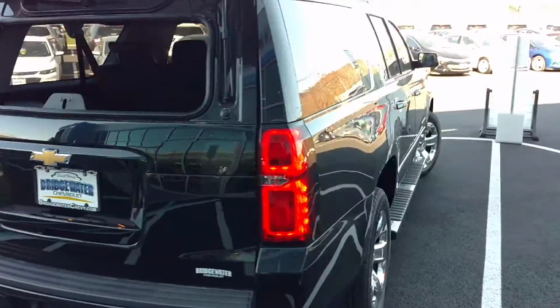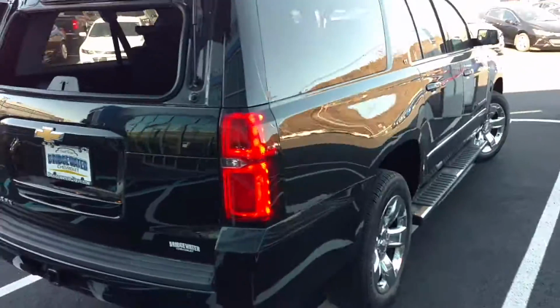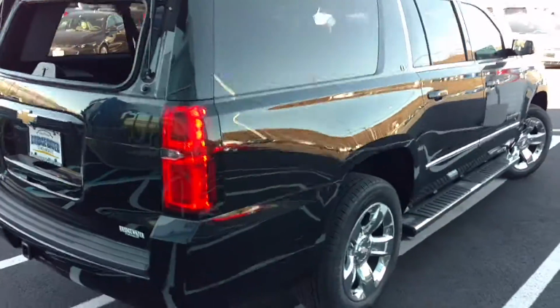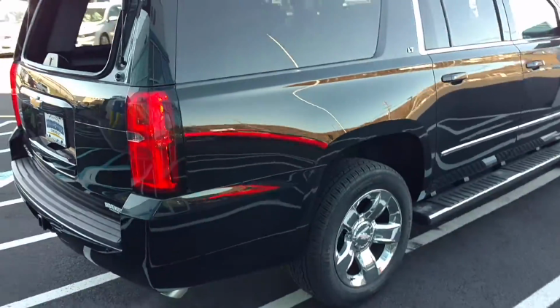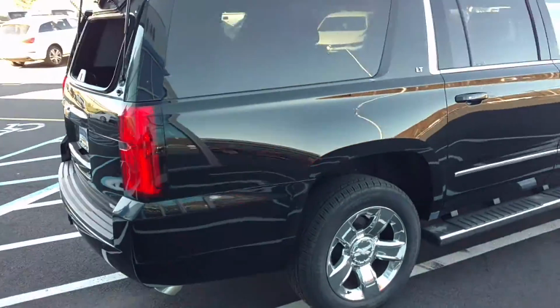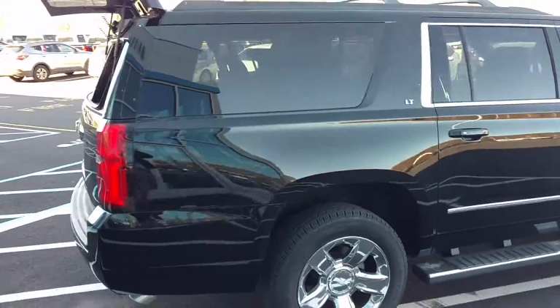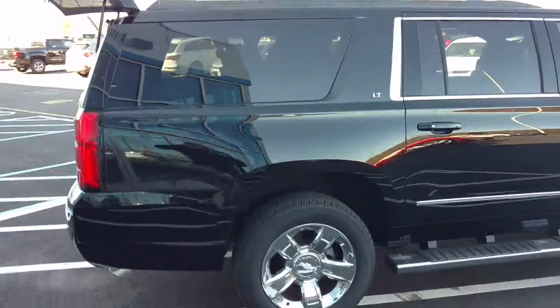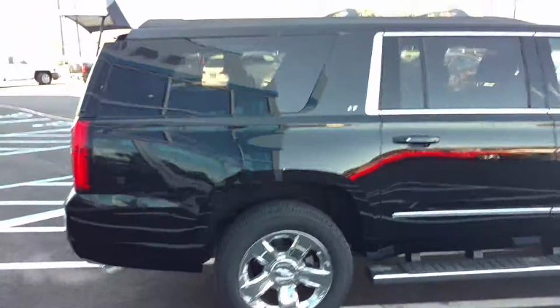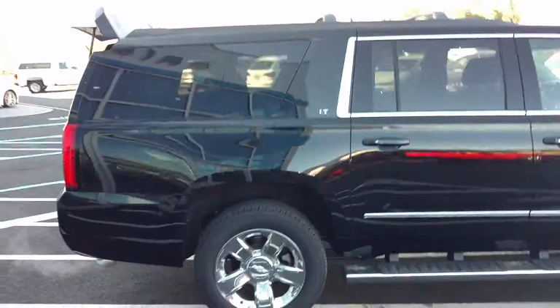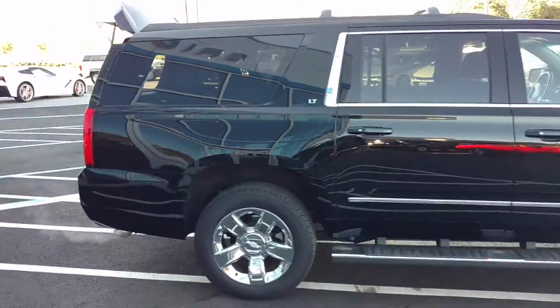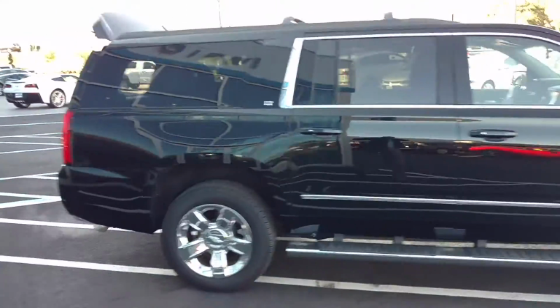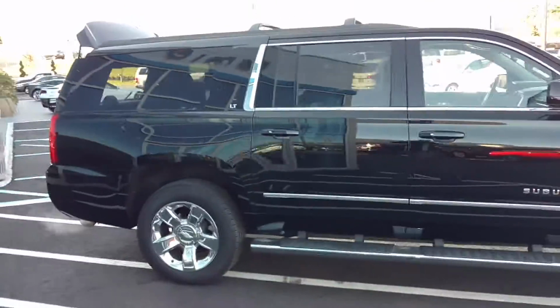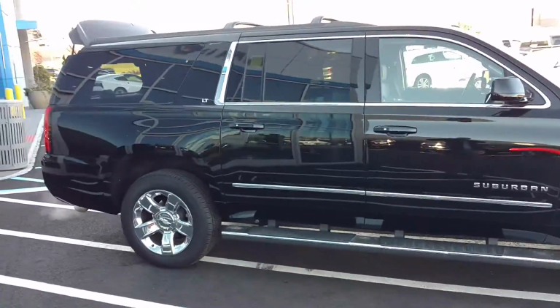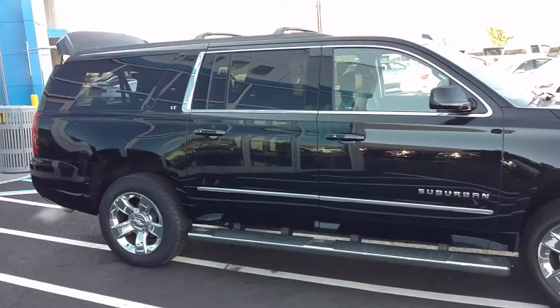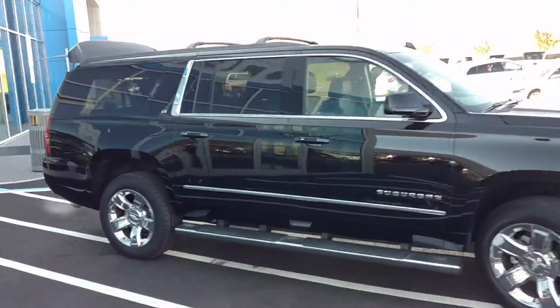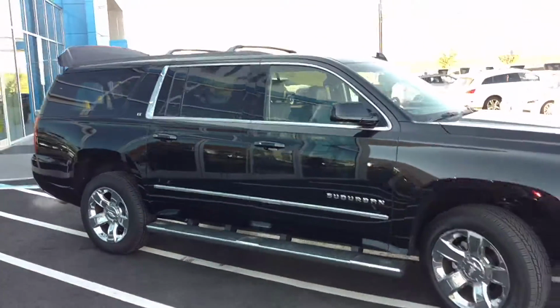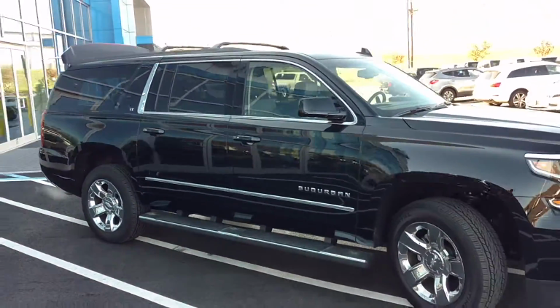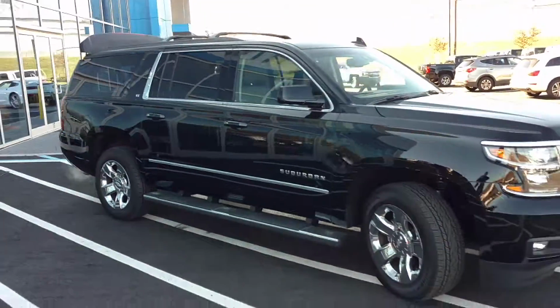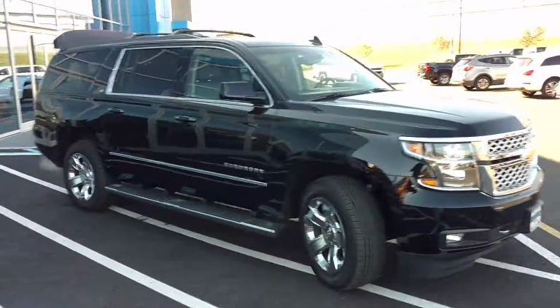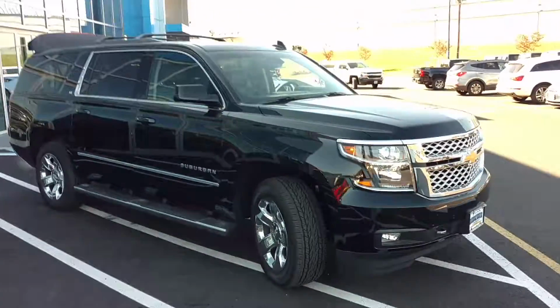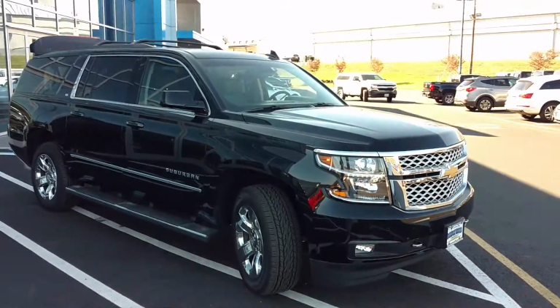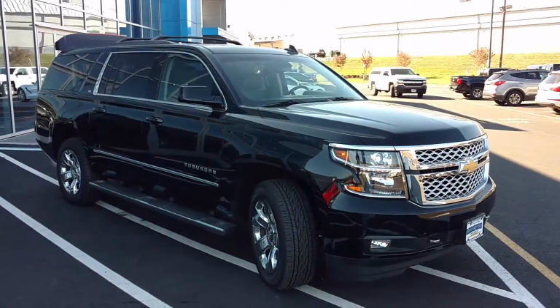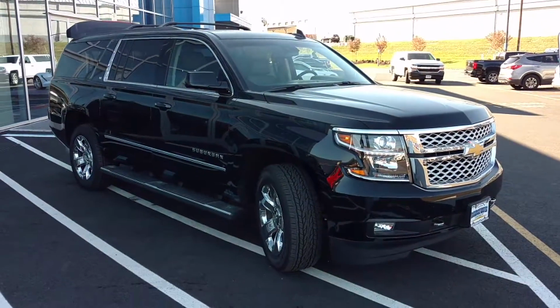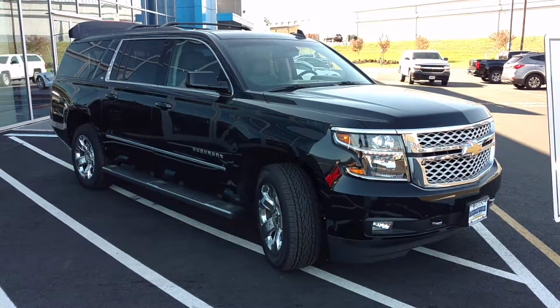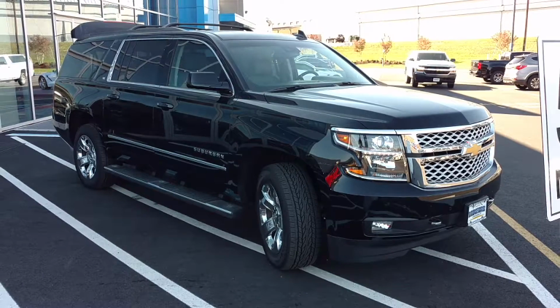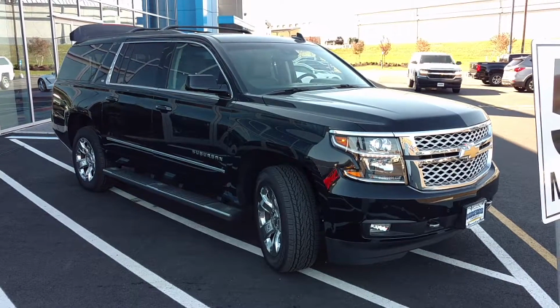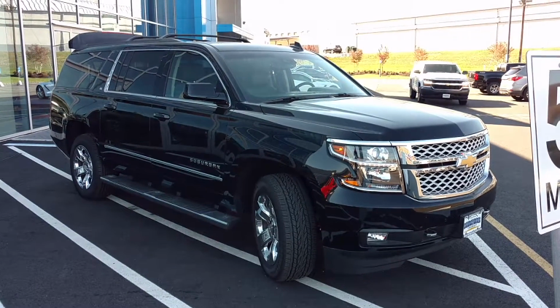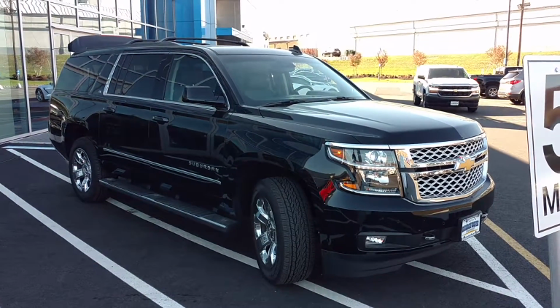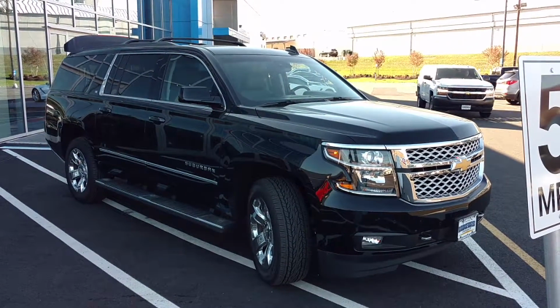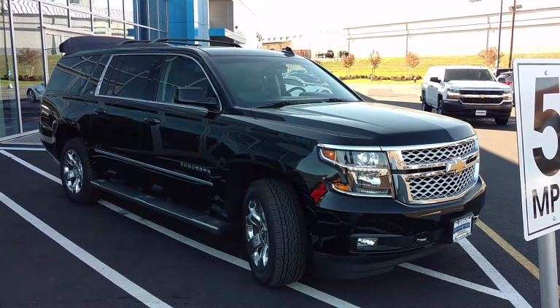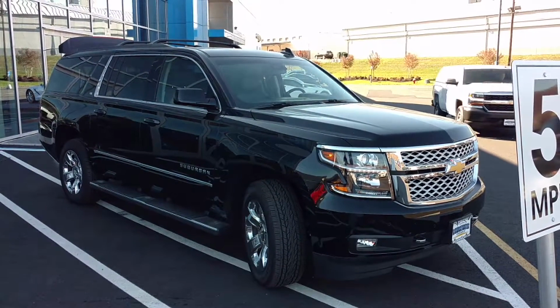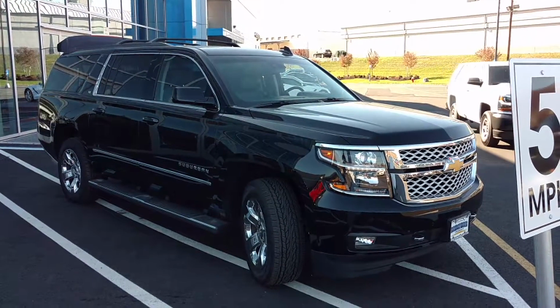Coming around here, just a really clean, nice truck. And I've got 10 to 15 of these that are just tremendous deals that will save you a lot of money. Now let's see the inside.